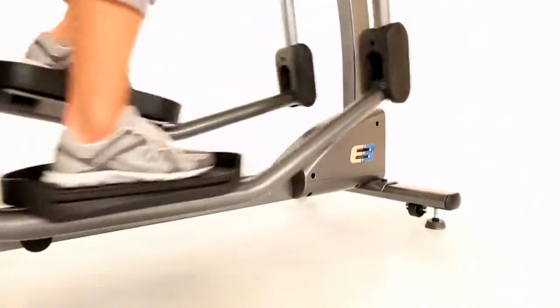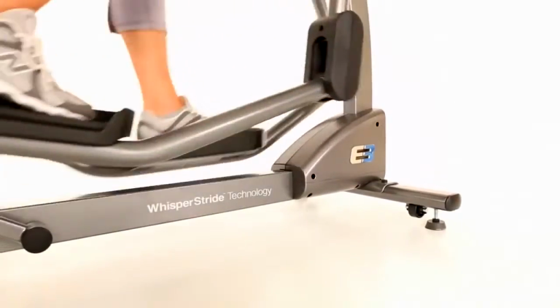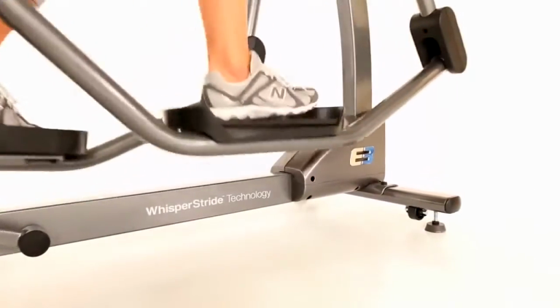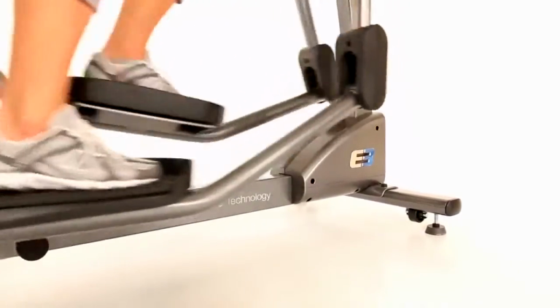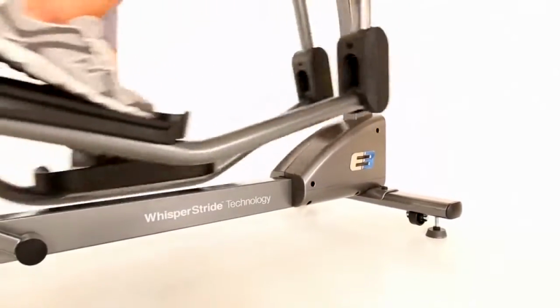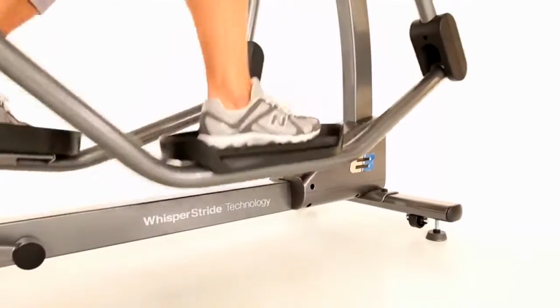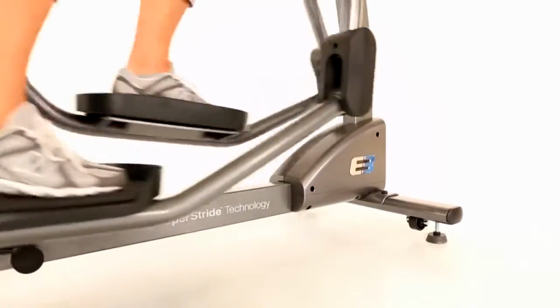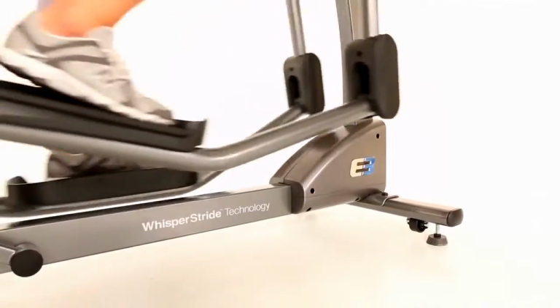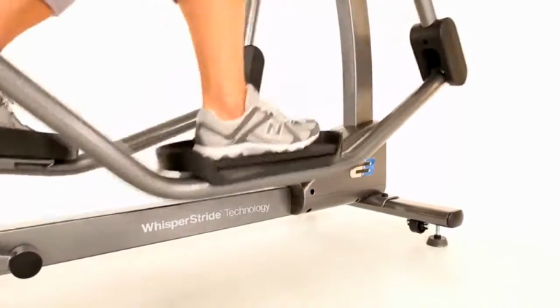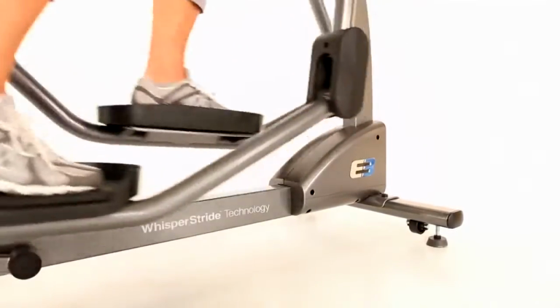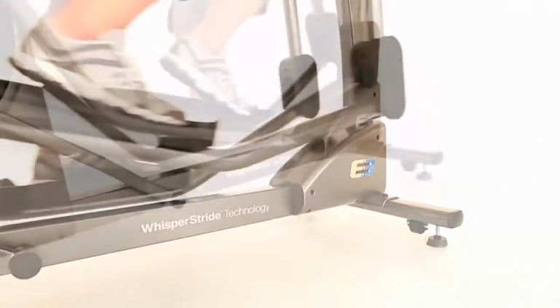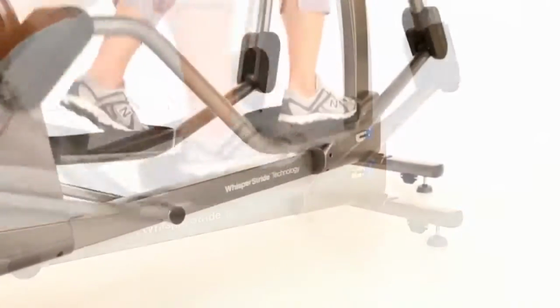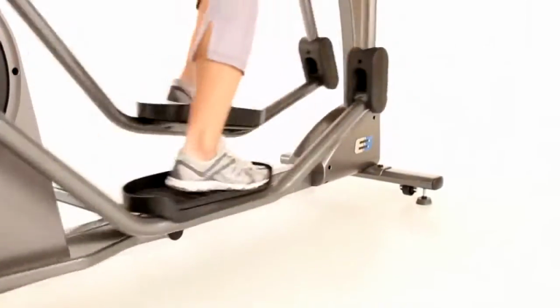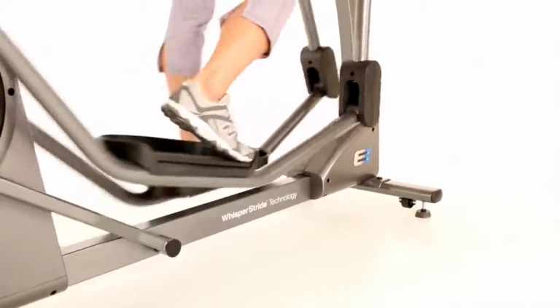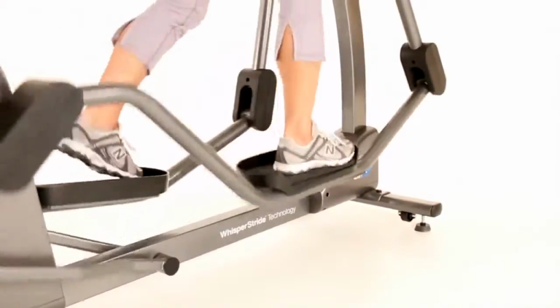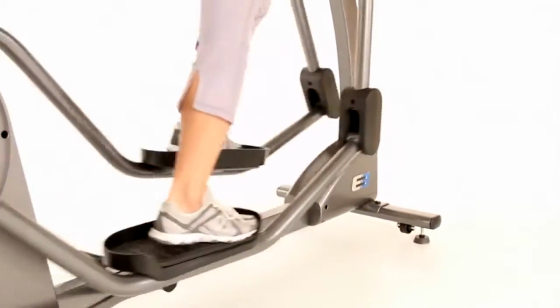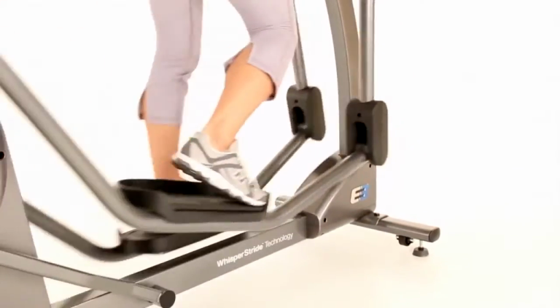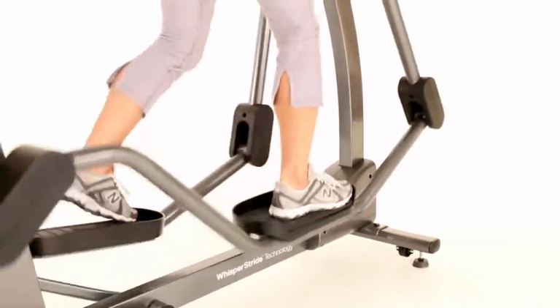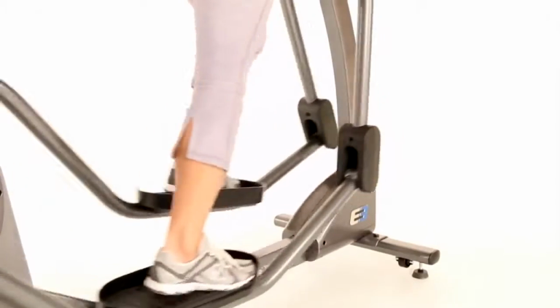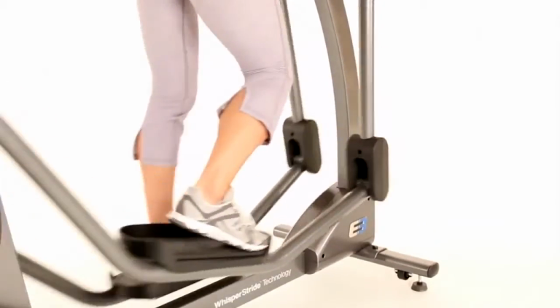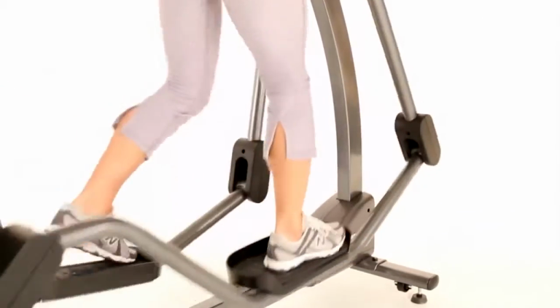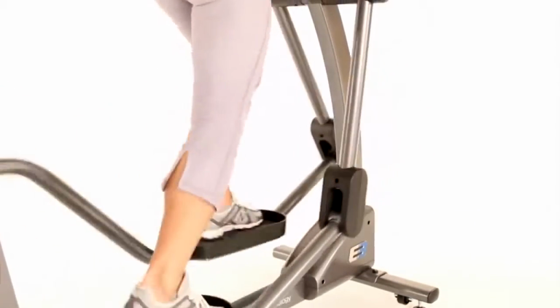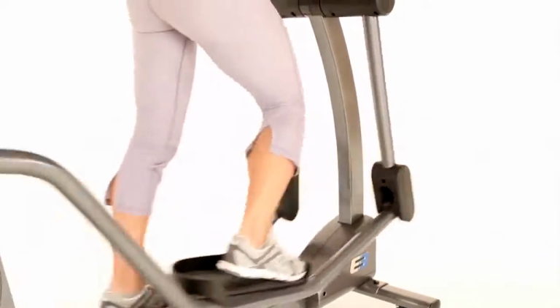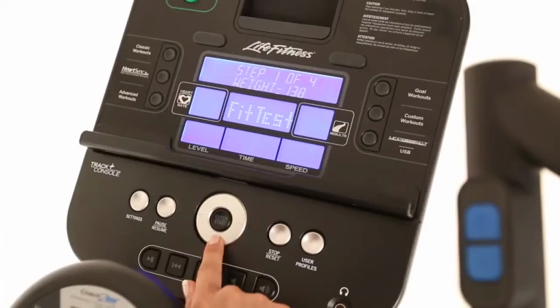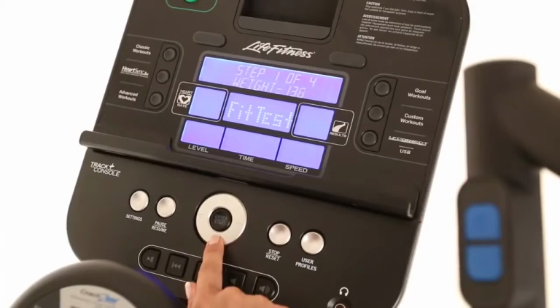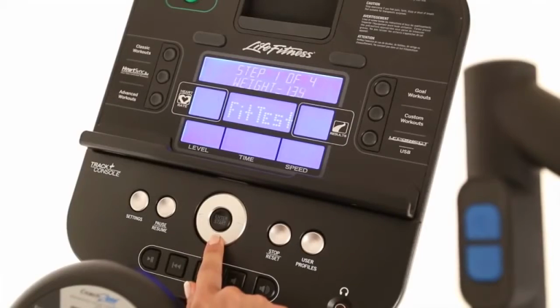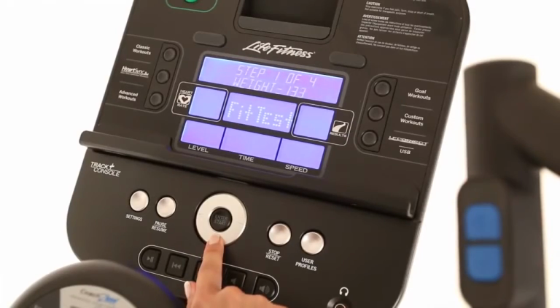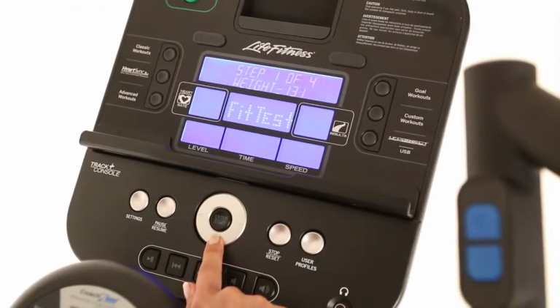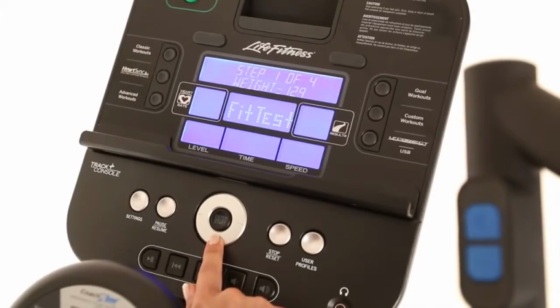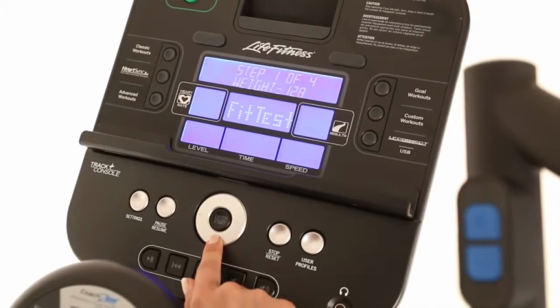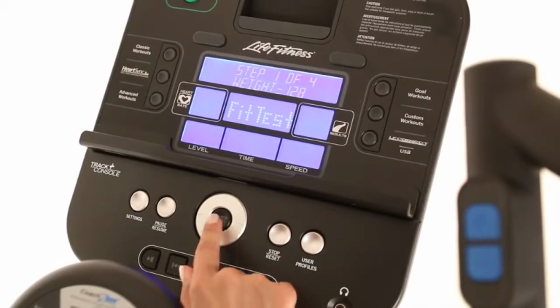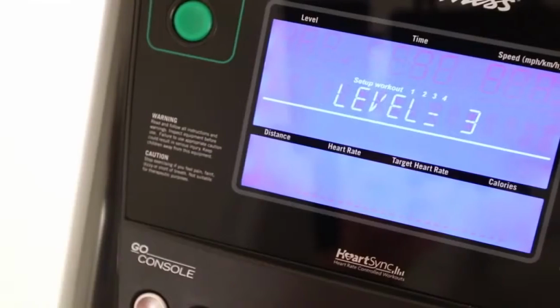The E3 cross trainer features patented Whisper Stride technology that delivers quiet, smooth performance with every stride, which allows you to work out at any time of the day without disturbing your family or your neighbors.